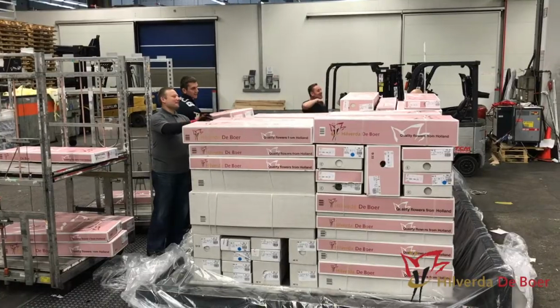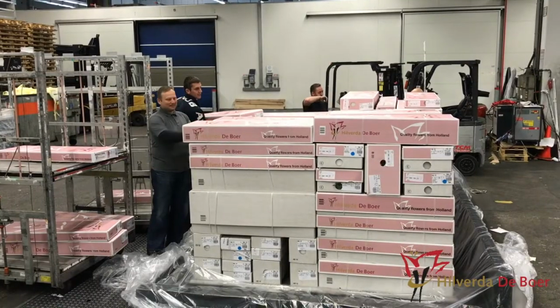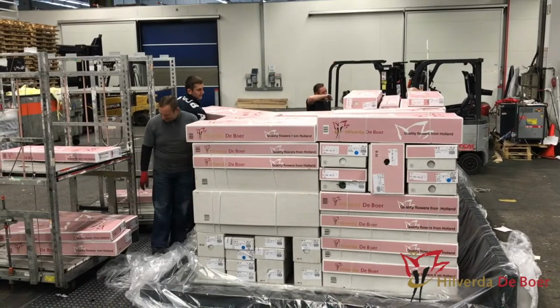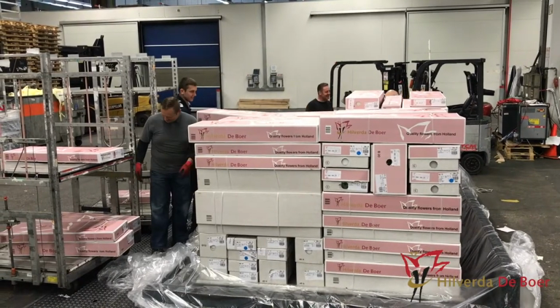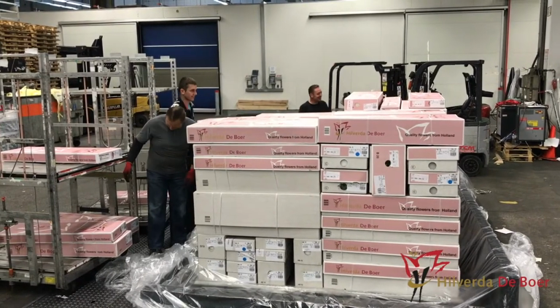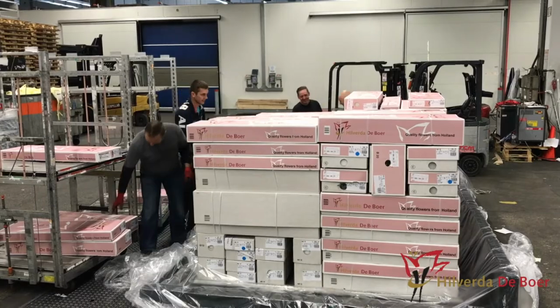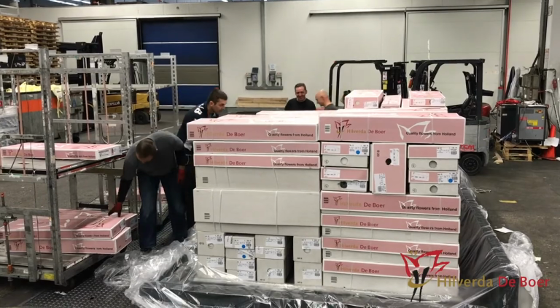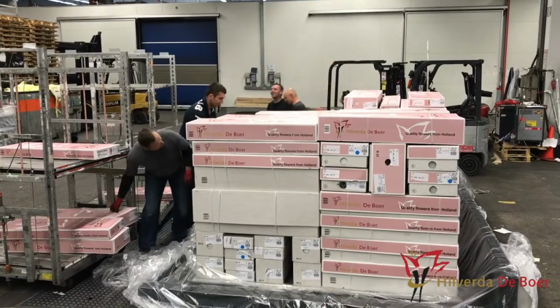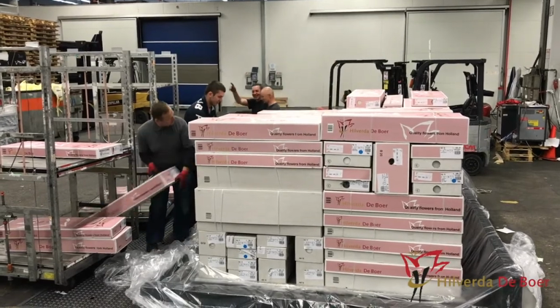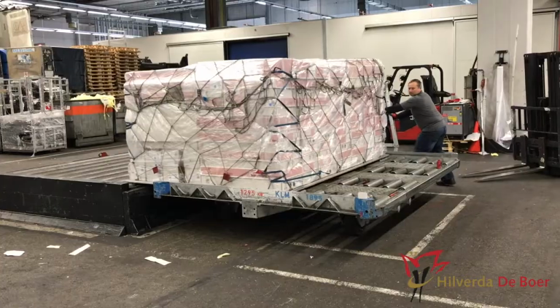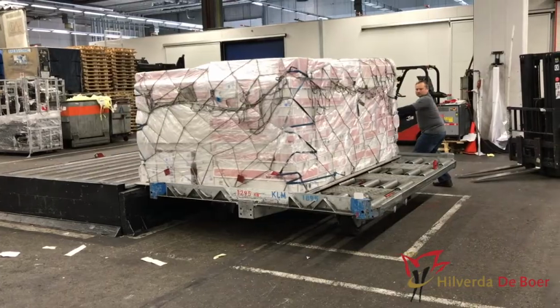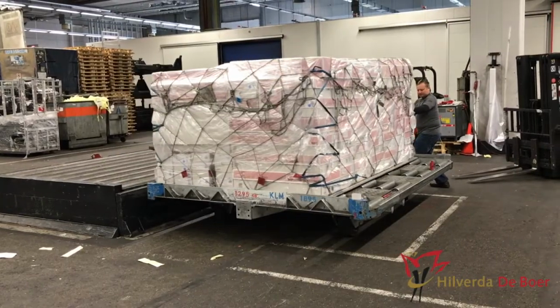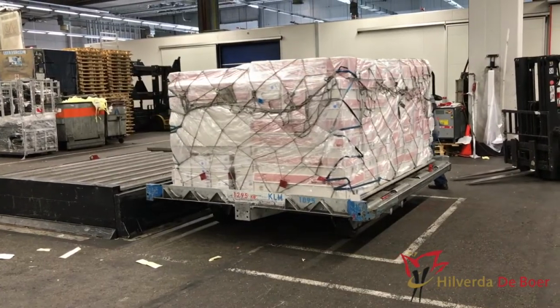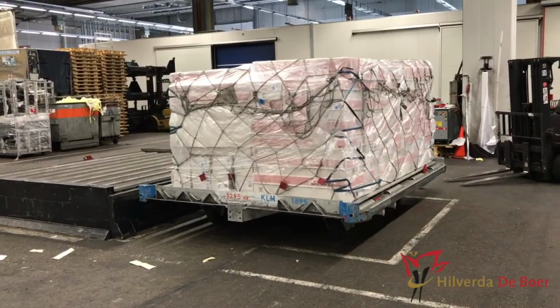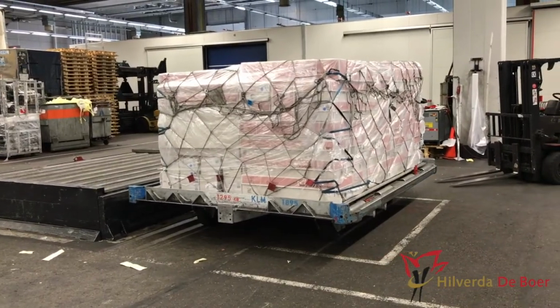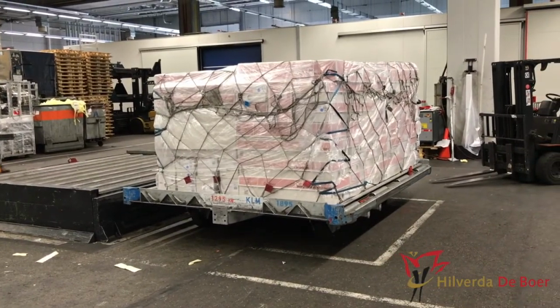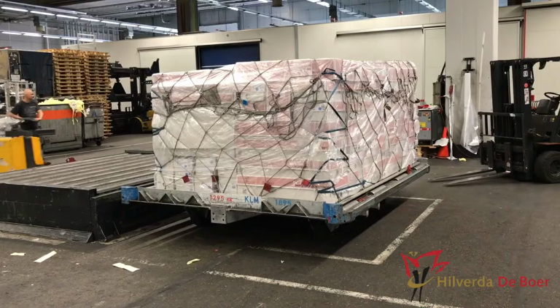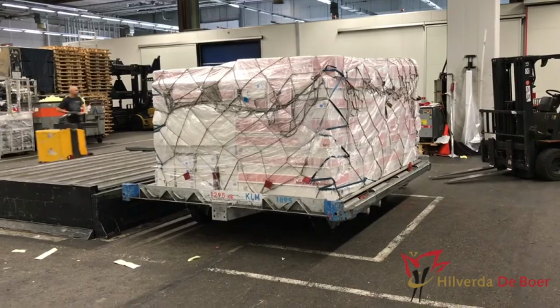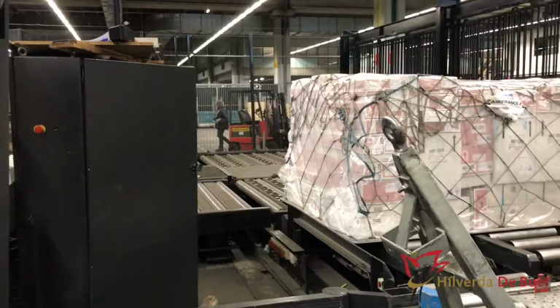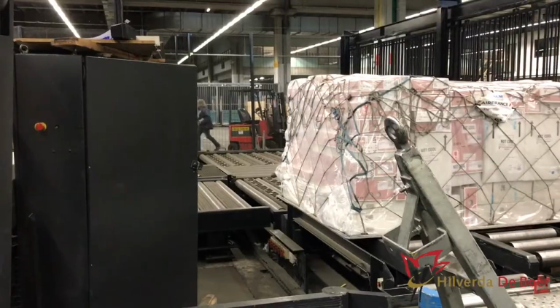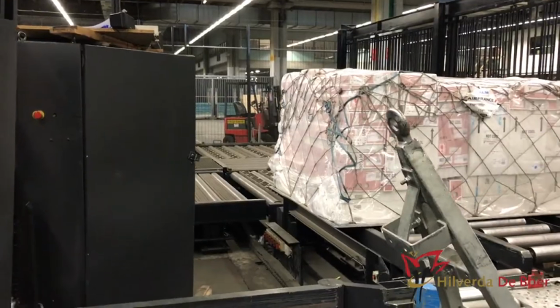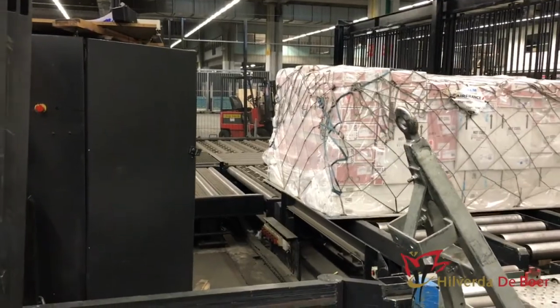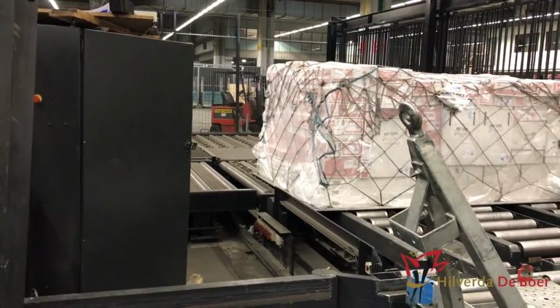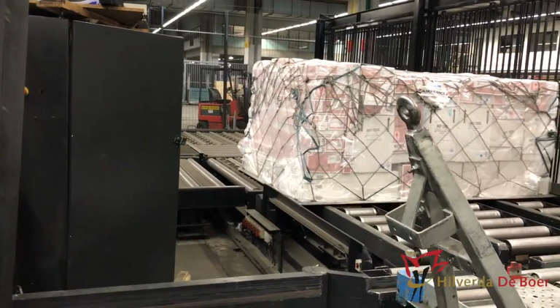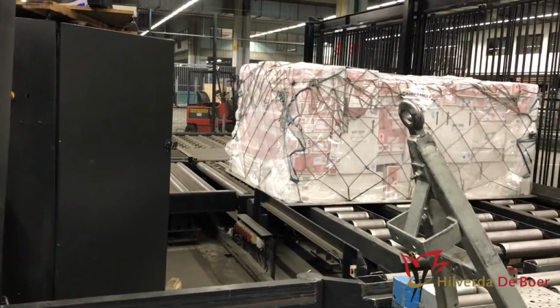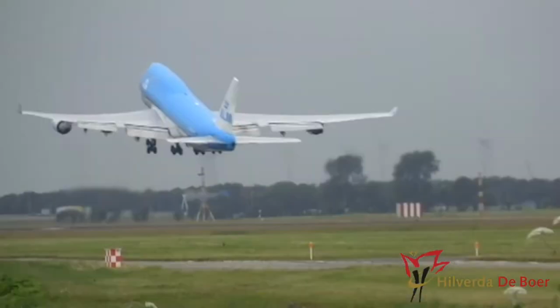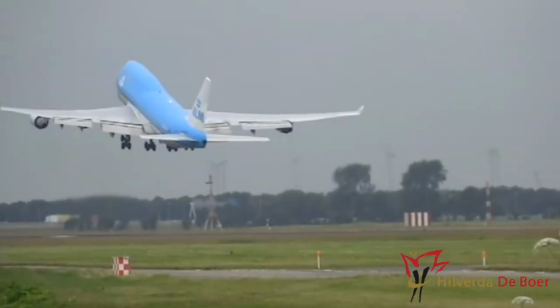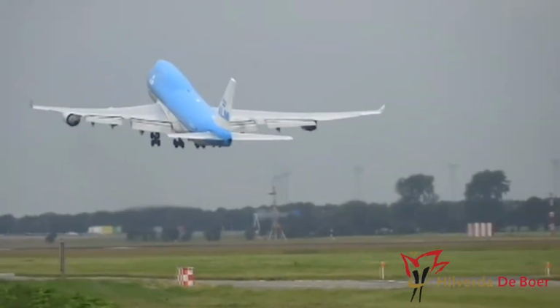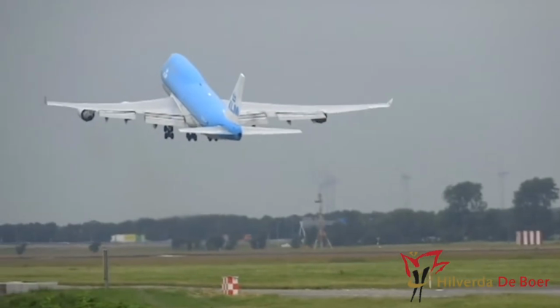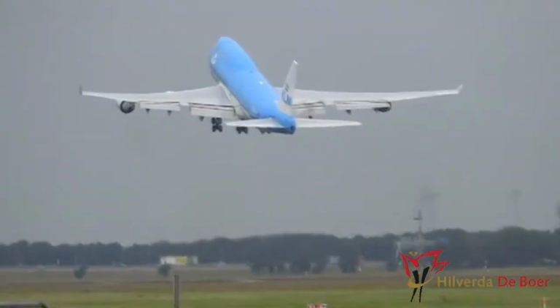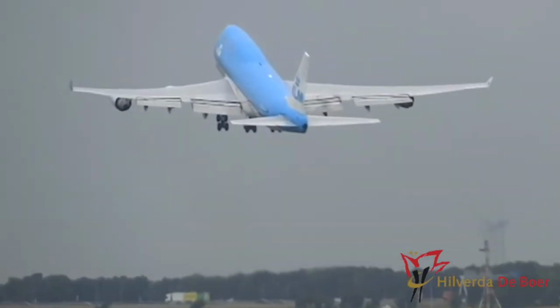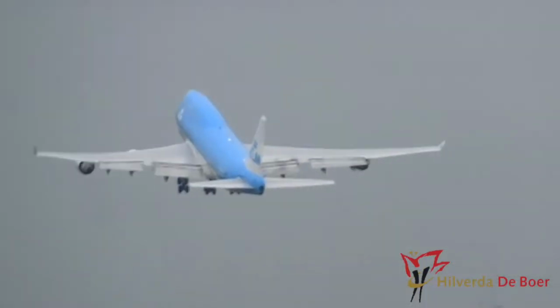The guys are building up the airplane pallet with our boxes. The airplane pallet is now ready for shipment and is on its way to the airplane. And now the flowers are on their way to you.